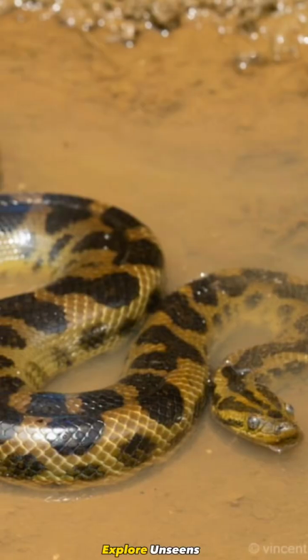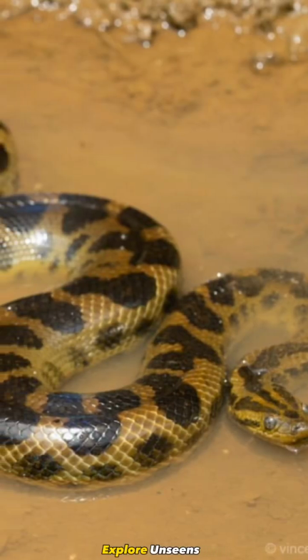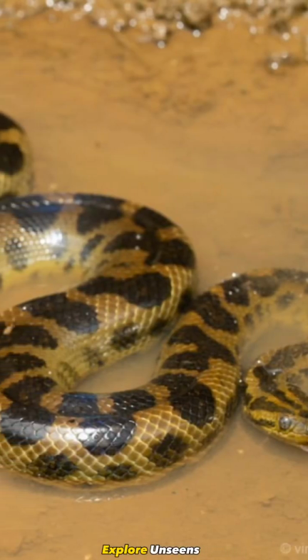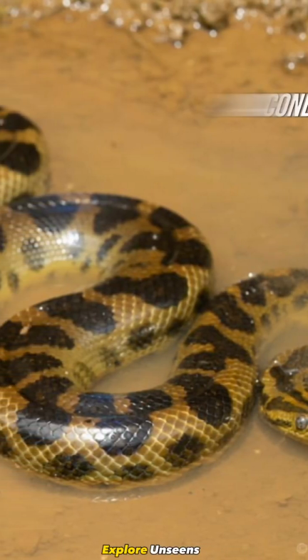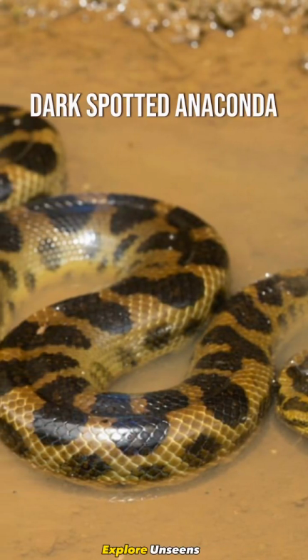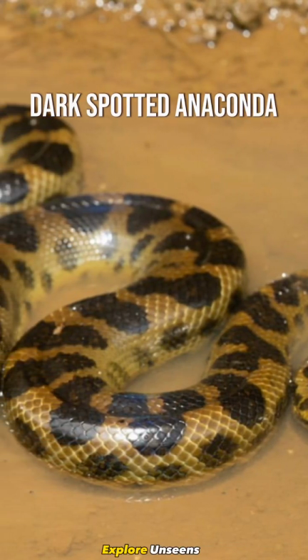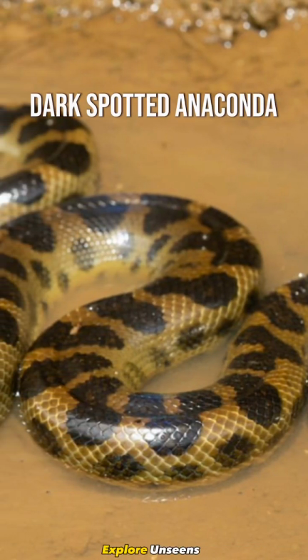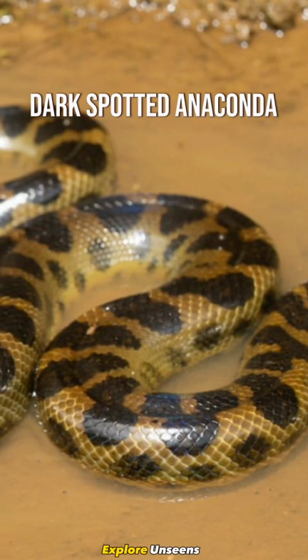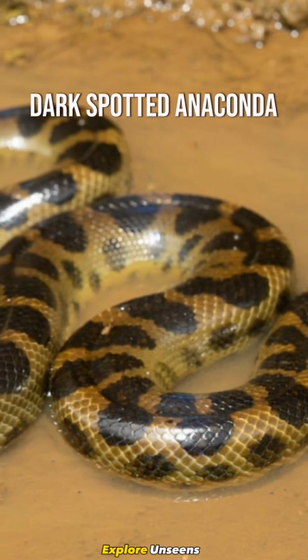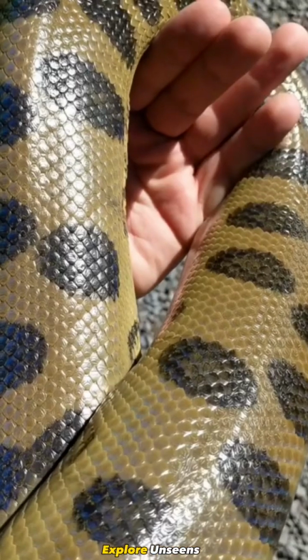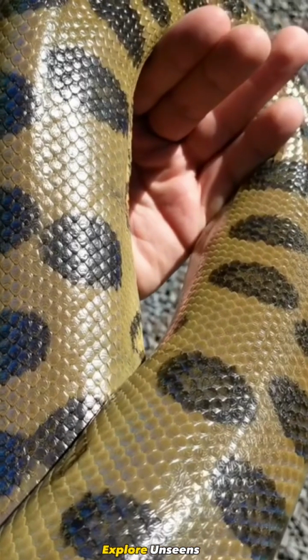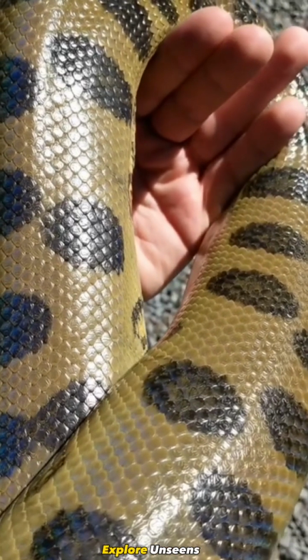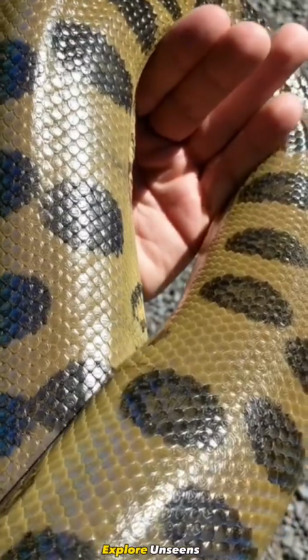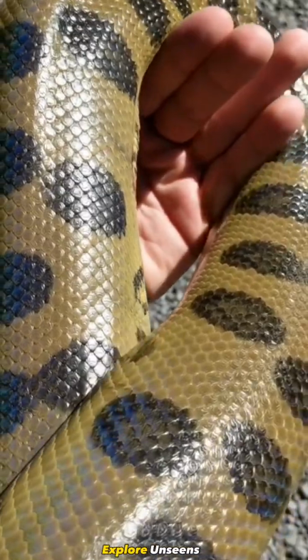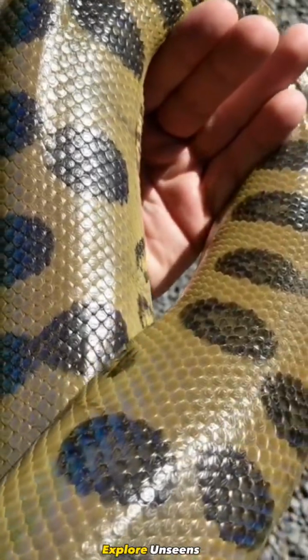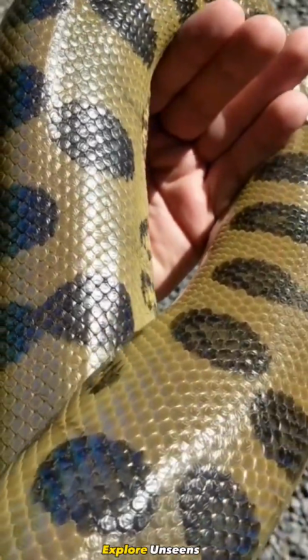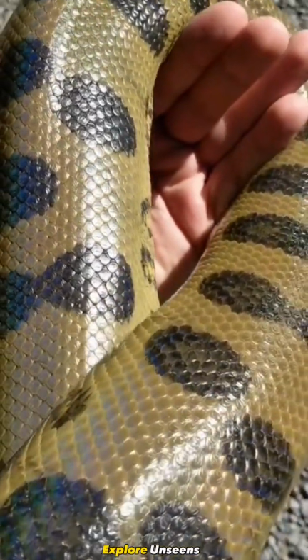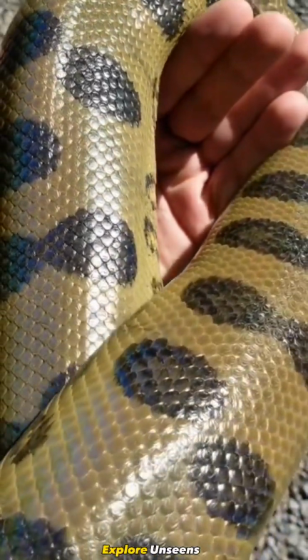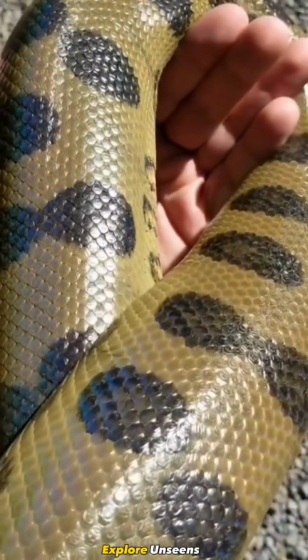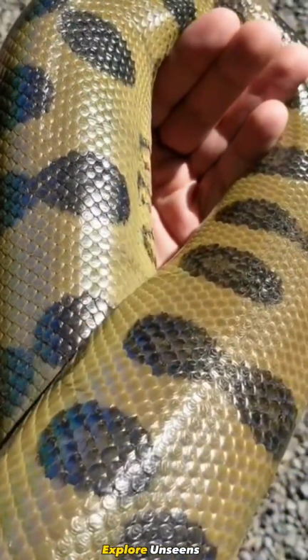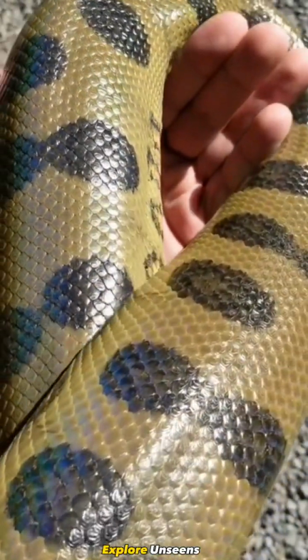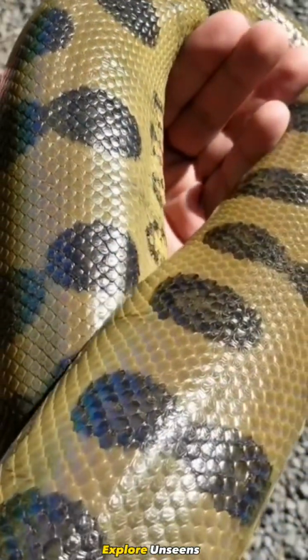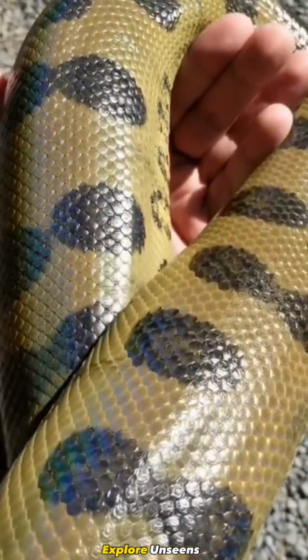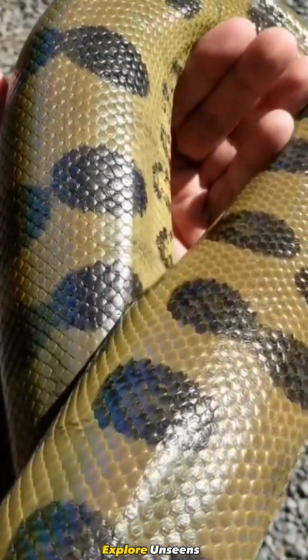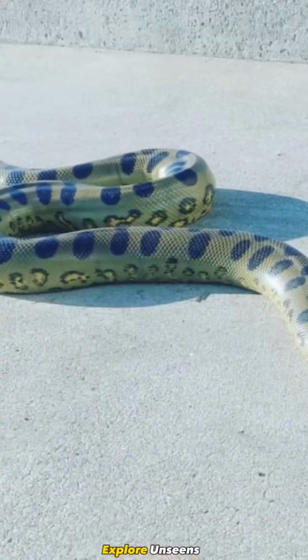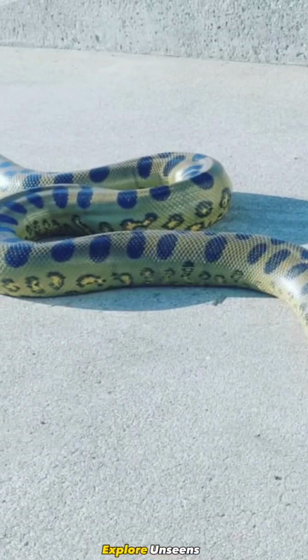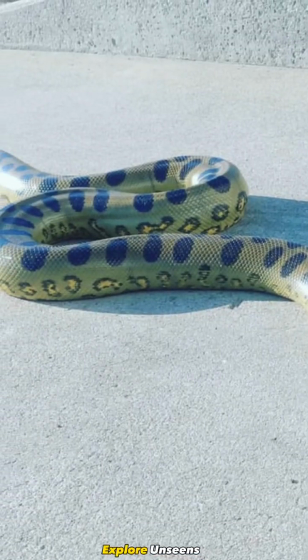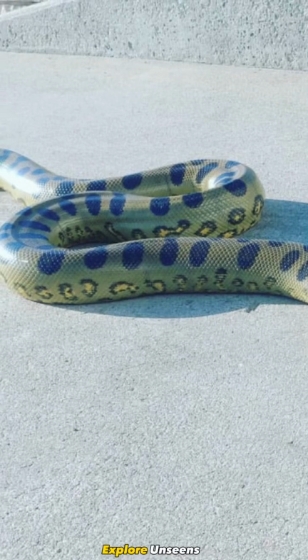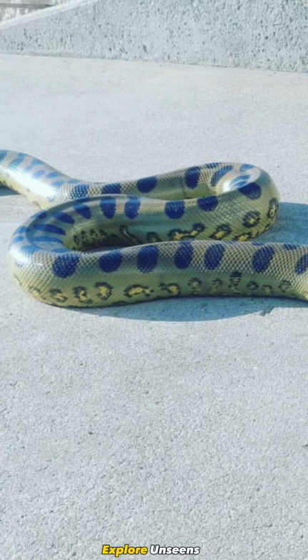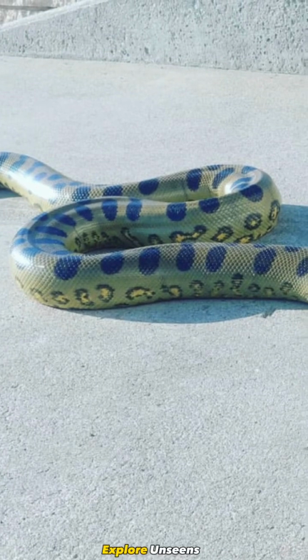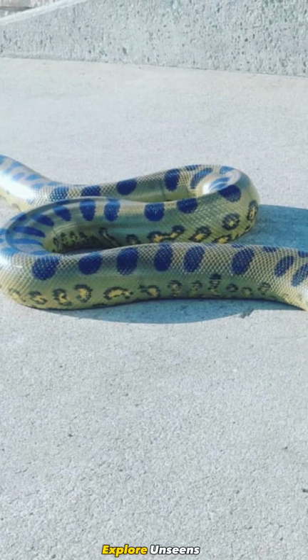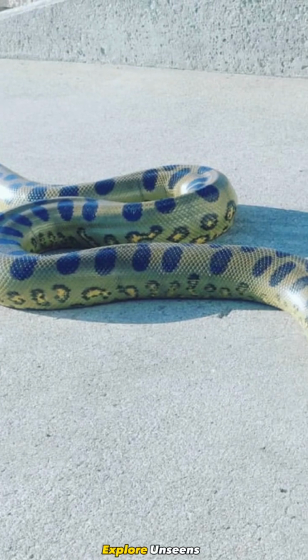Number three, the dark-spotted anaconda. They are characterized by their black or dark-brown-based coloration with reddish-brown spots scattered along their body.